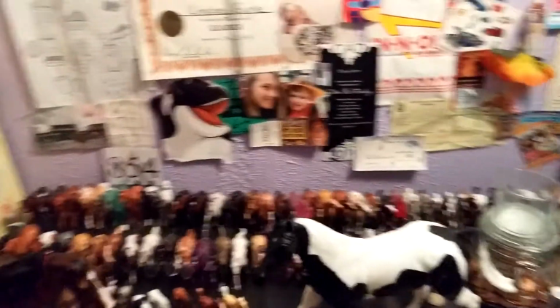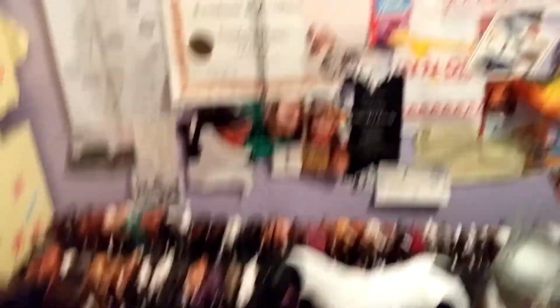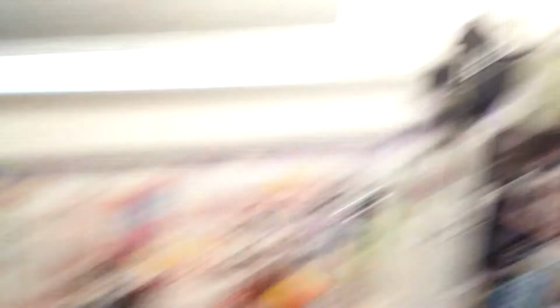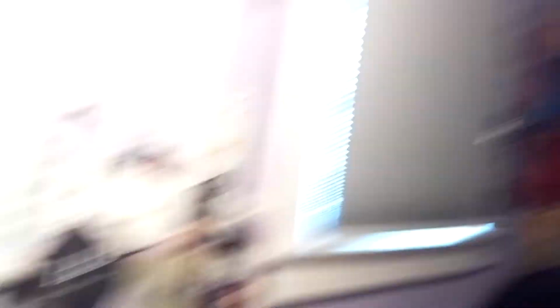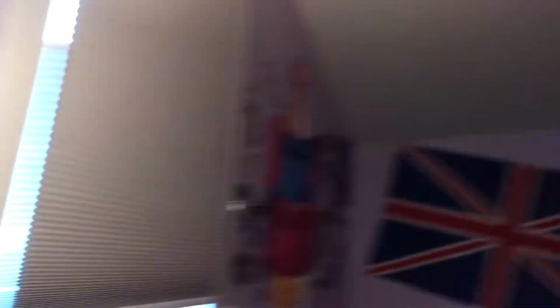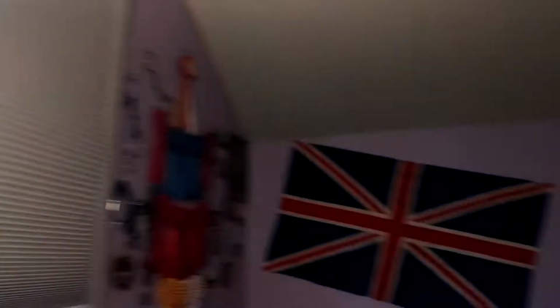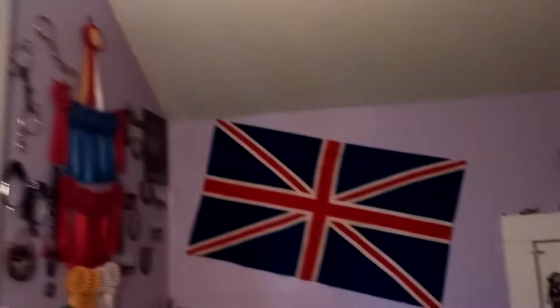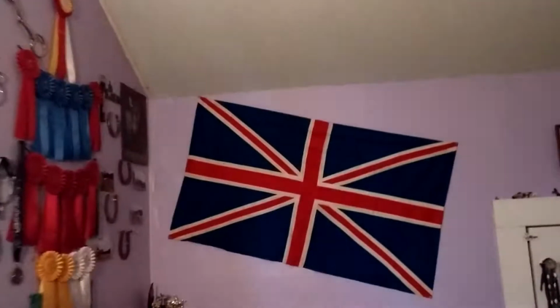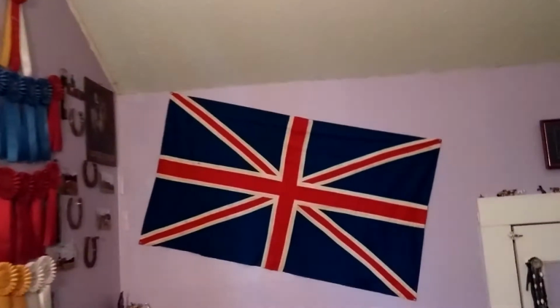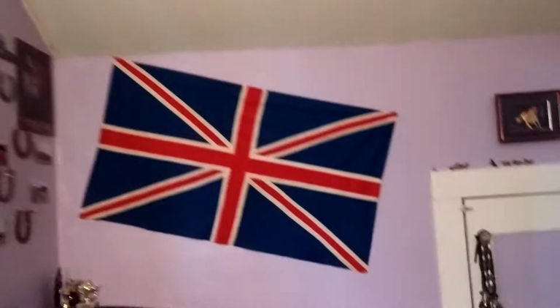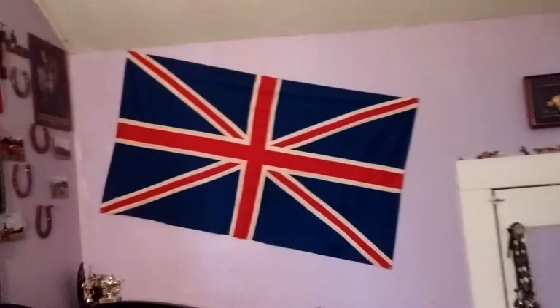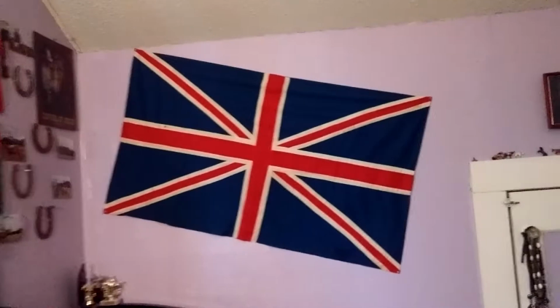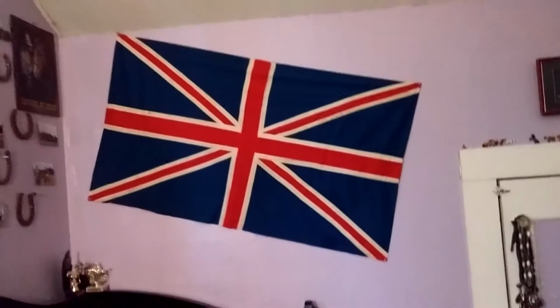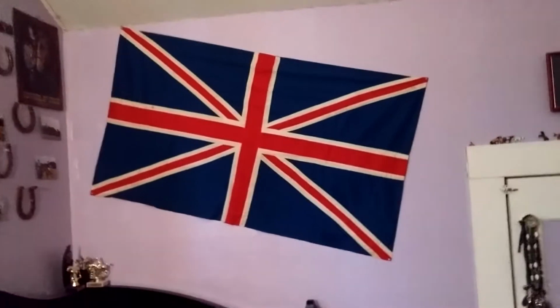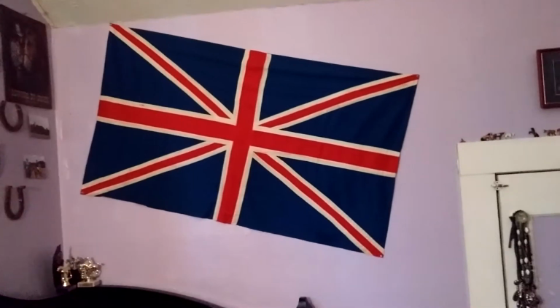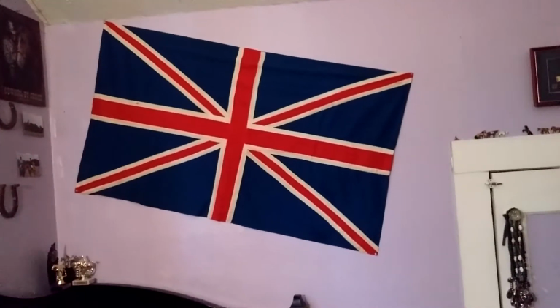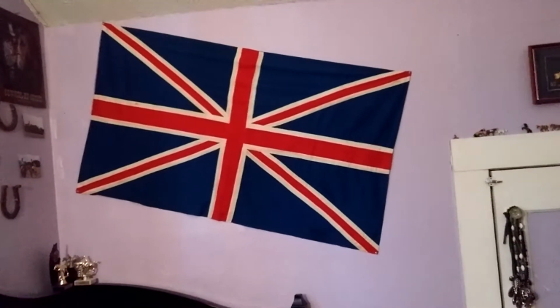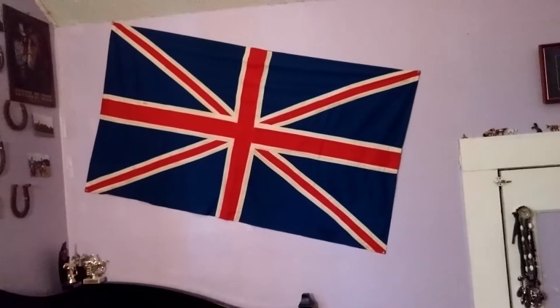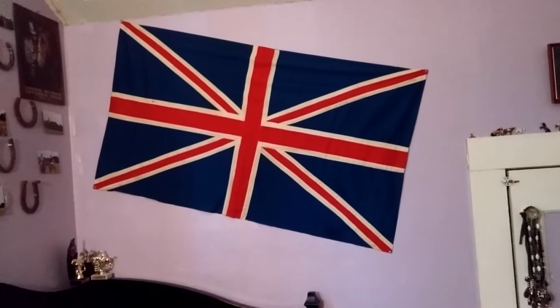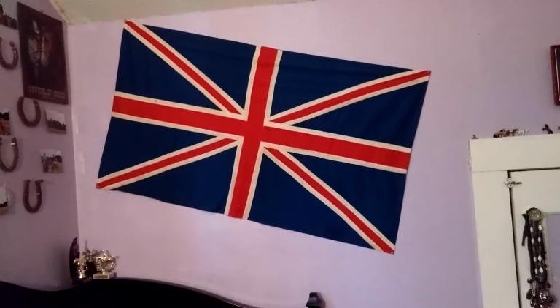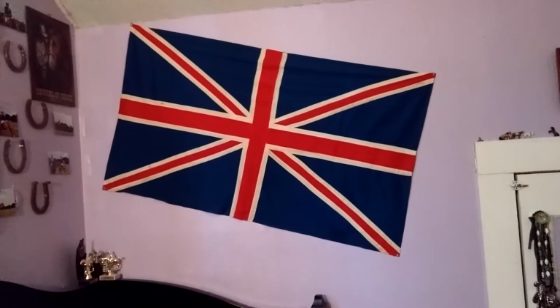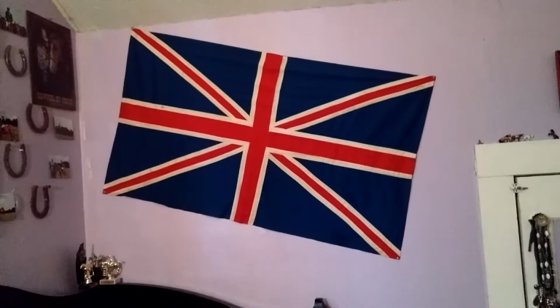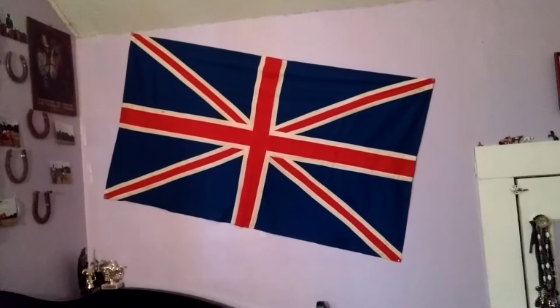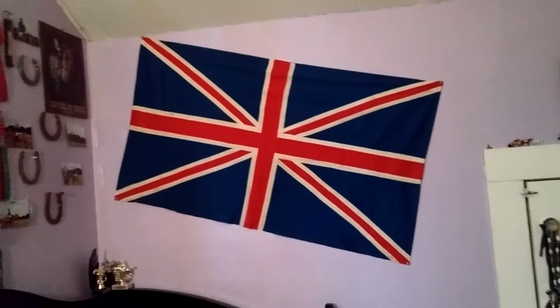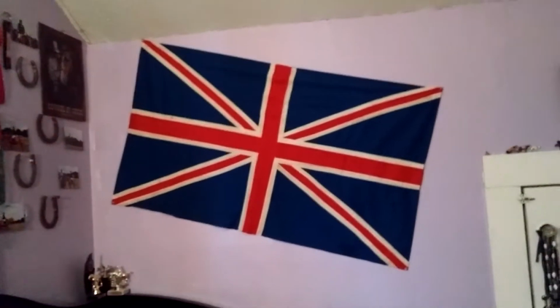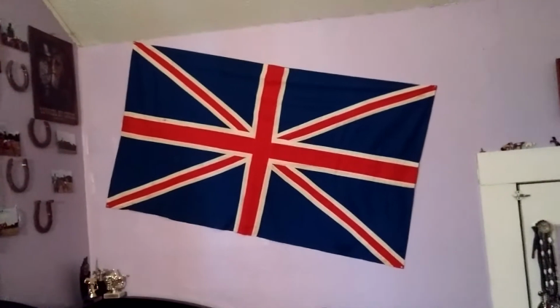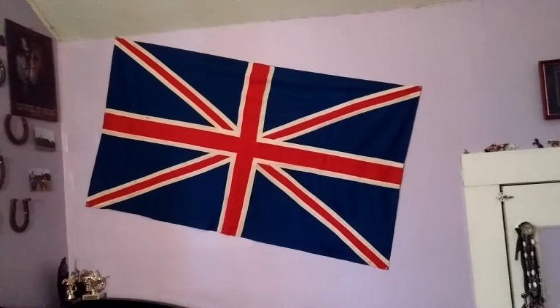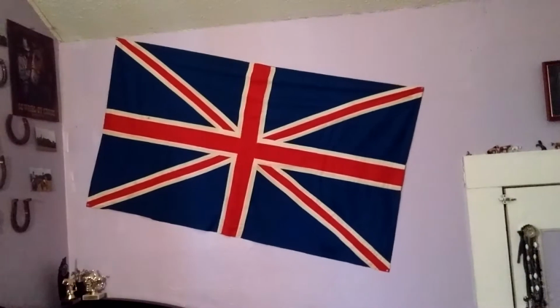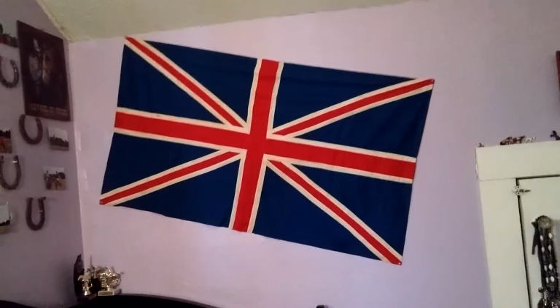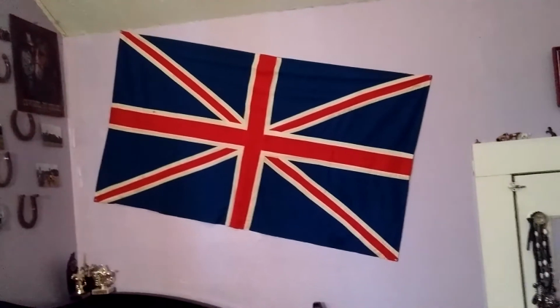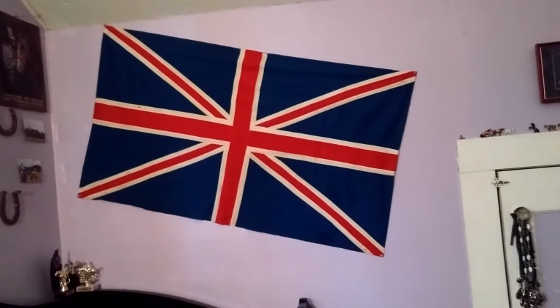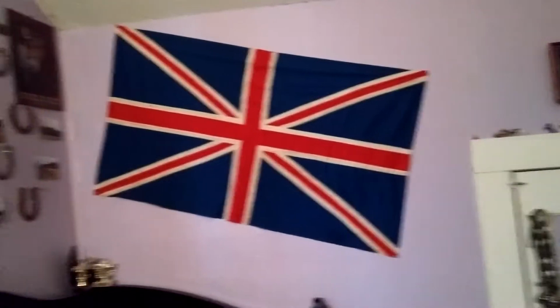Also, I got this flag over here at a thrift store for like $10. I thought that'd be cool to have.